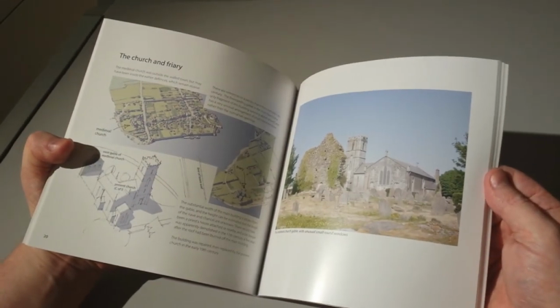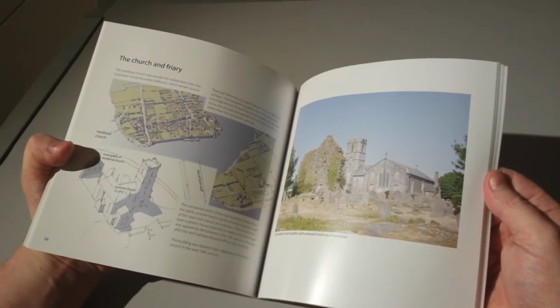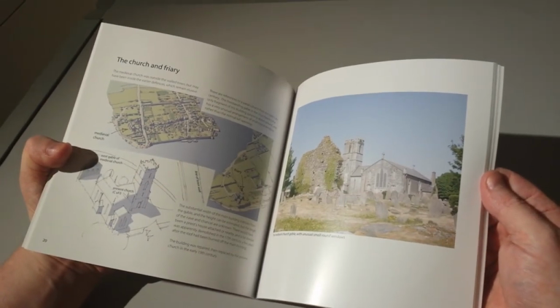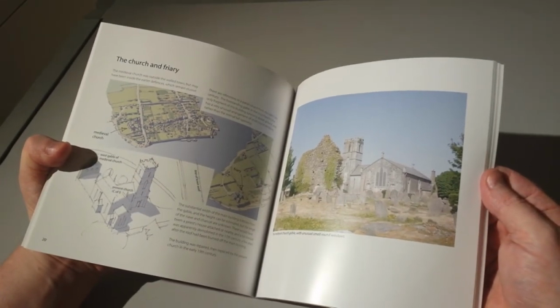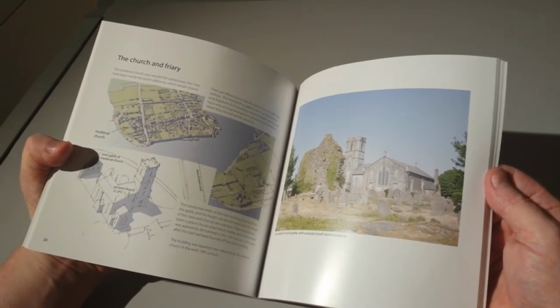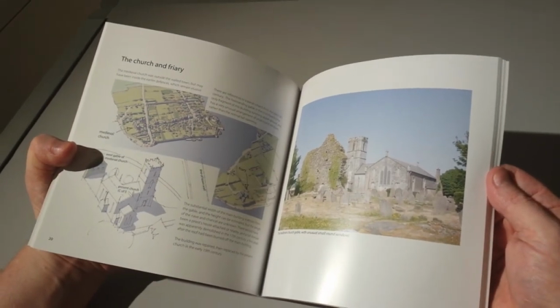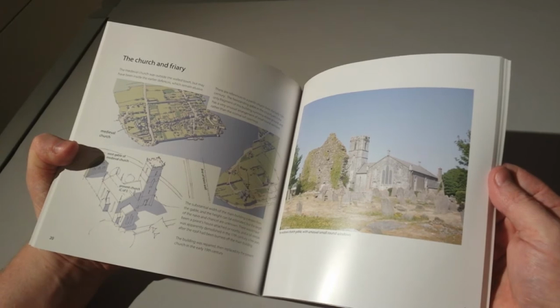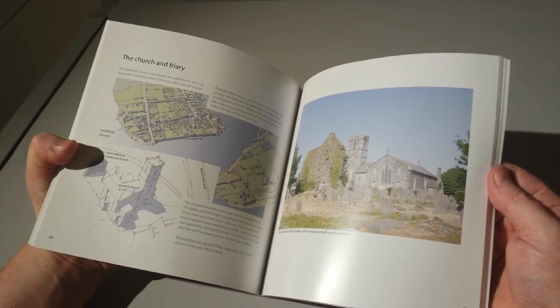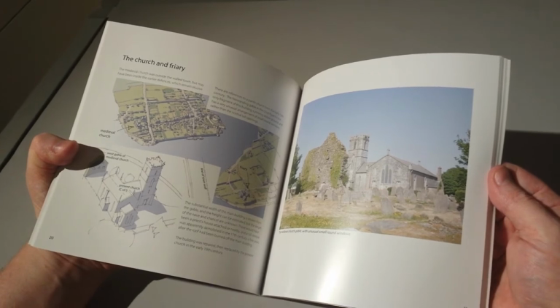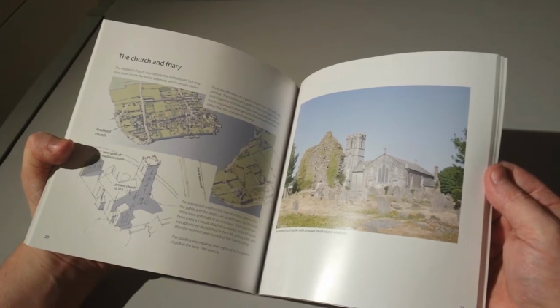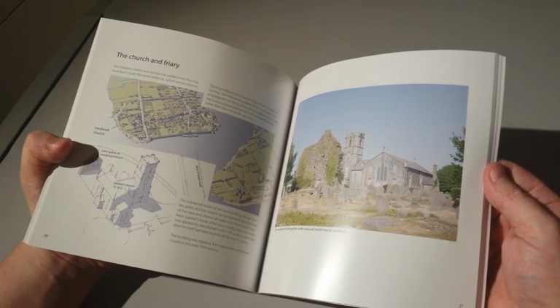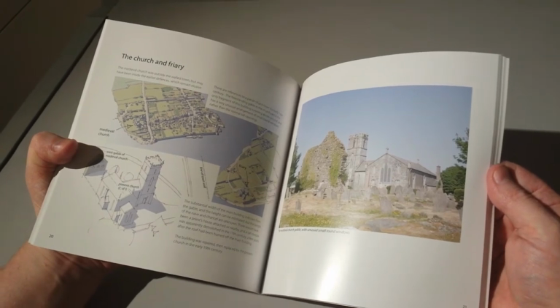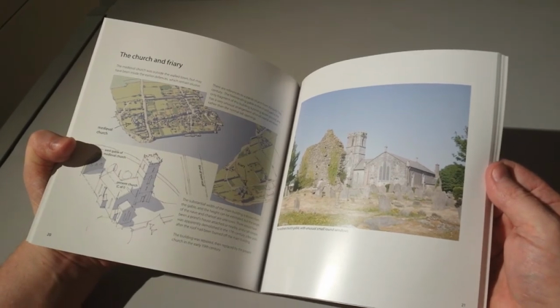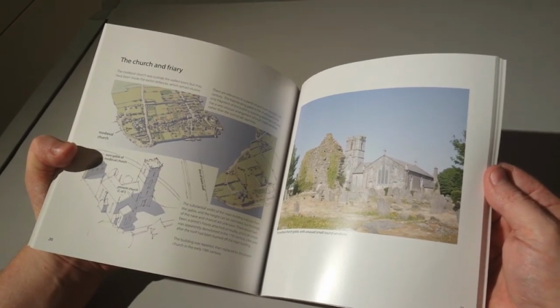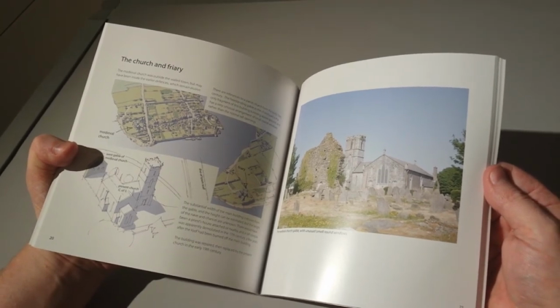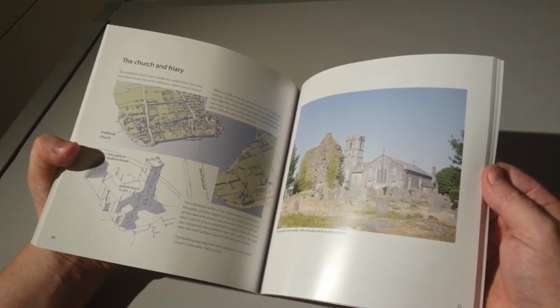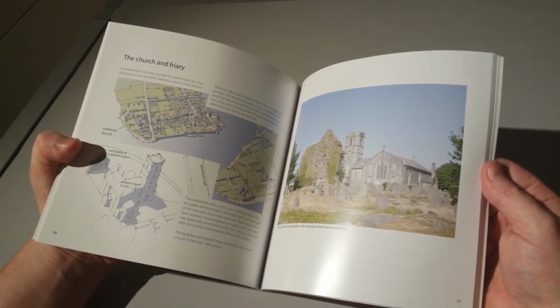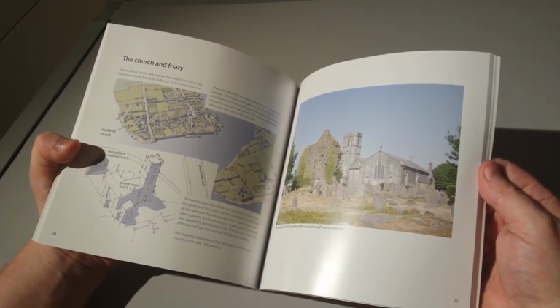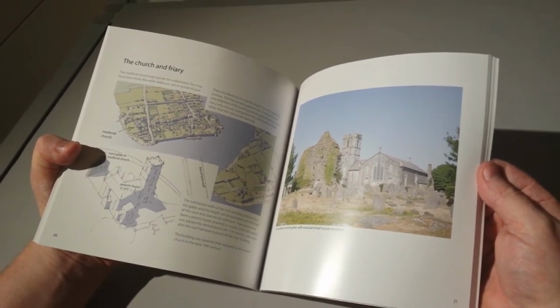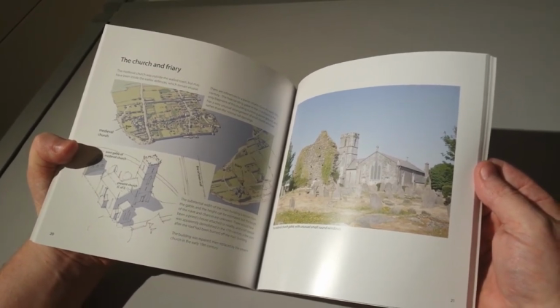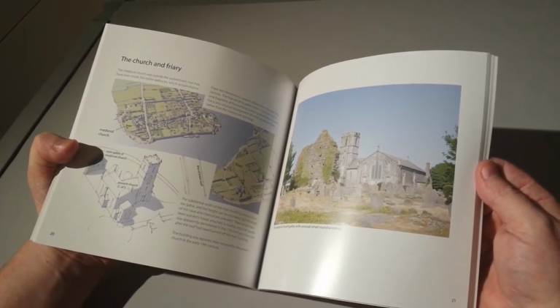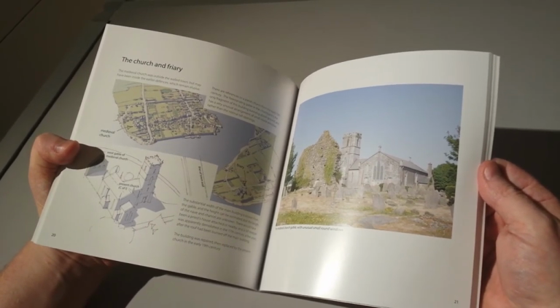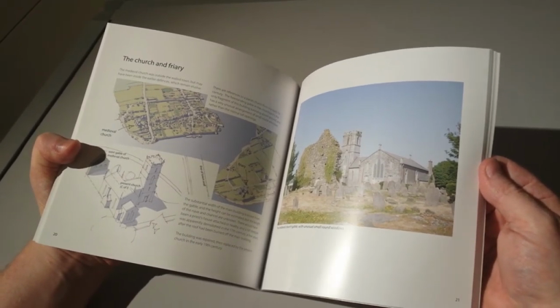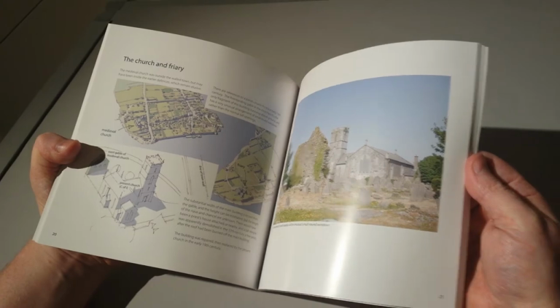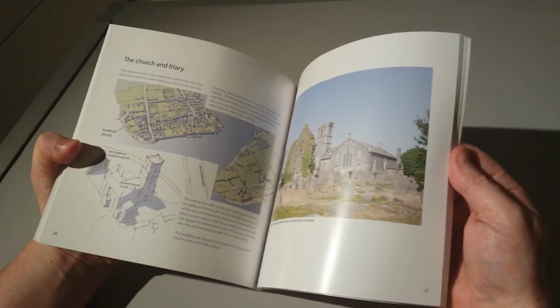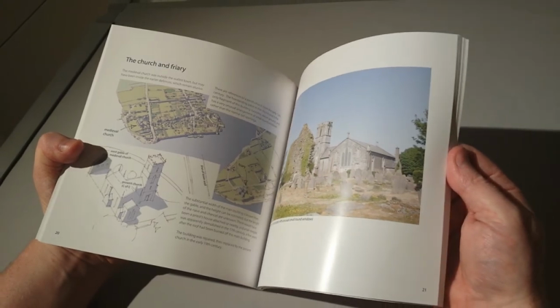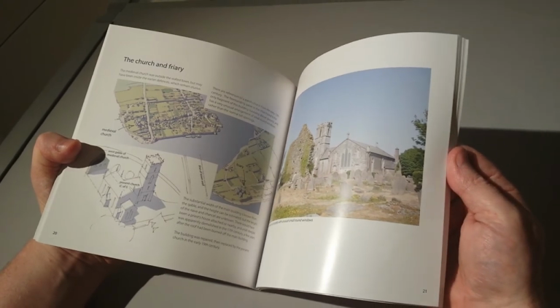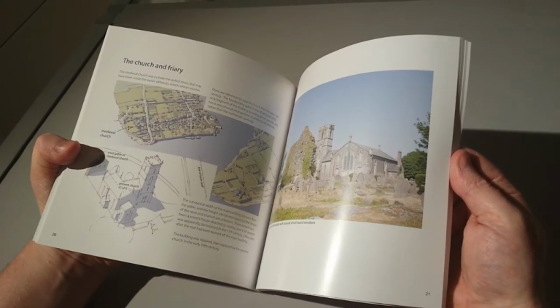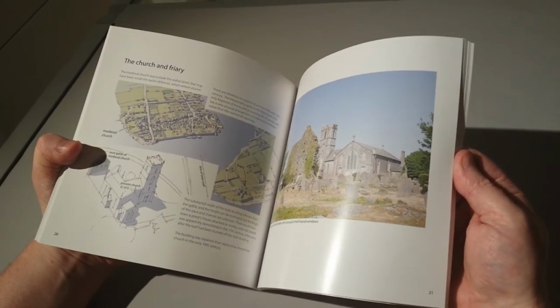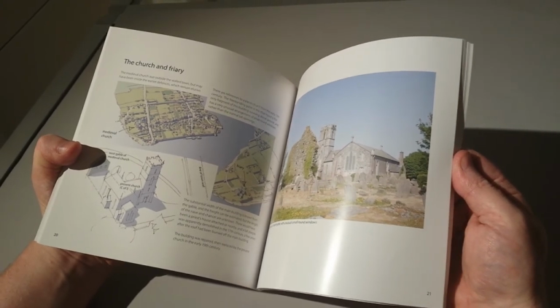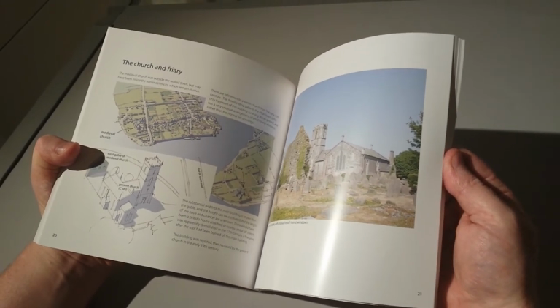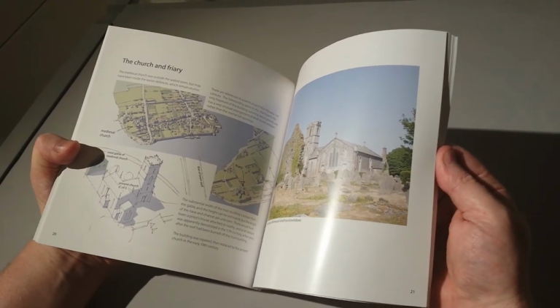Various other buildings are also dealt with within the book, including the church in Dungarvan — St. Mary's Protestant Church now — and the Augustinian Abbey over on Abbey side.